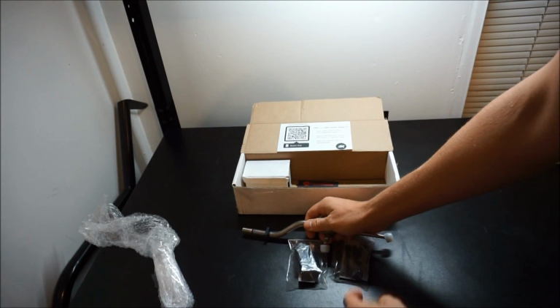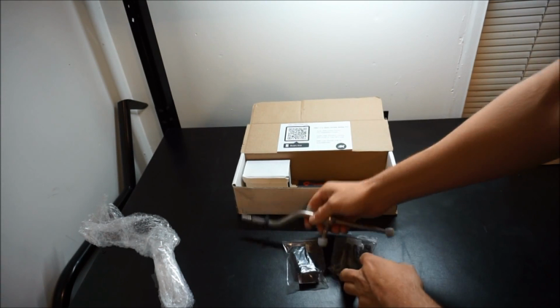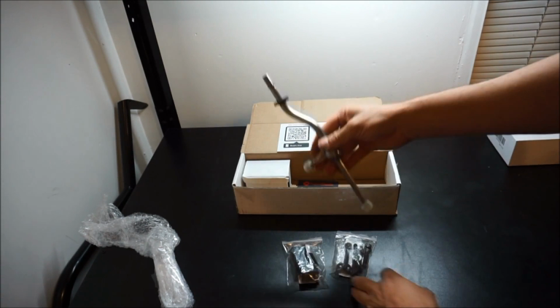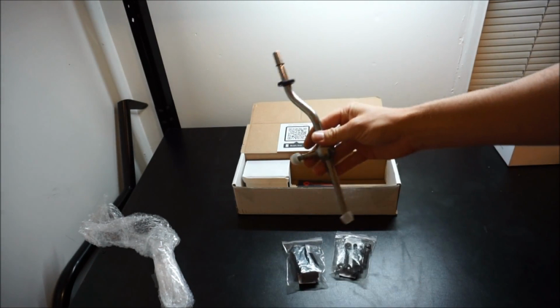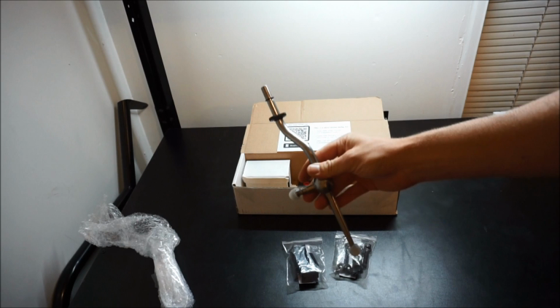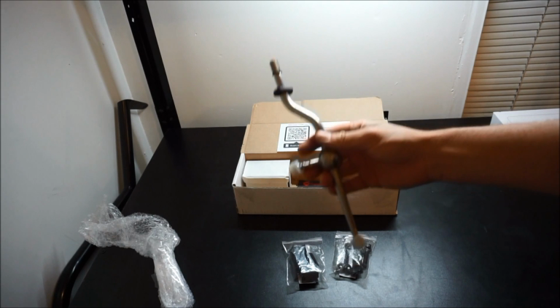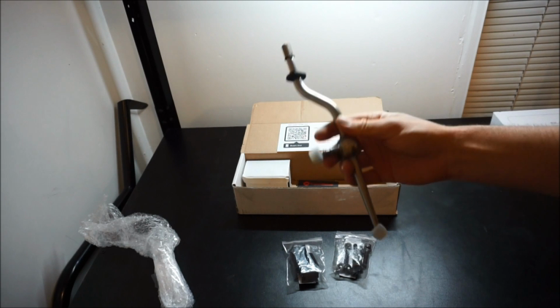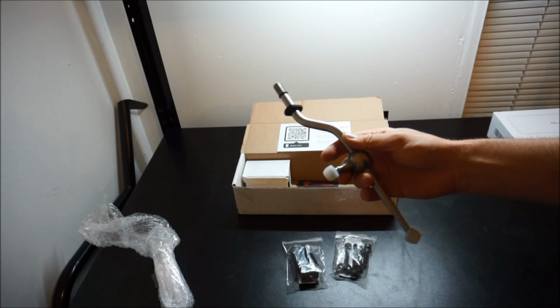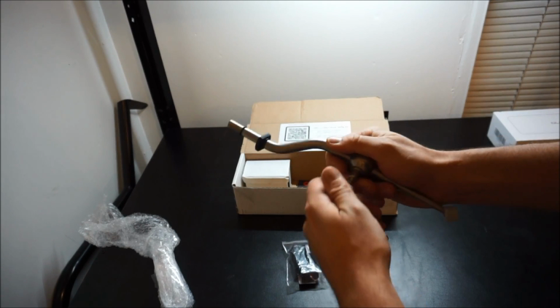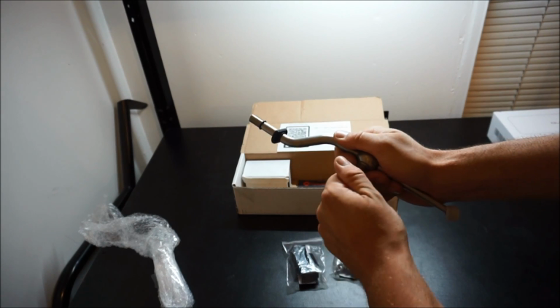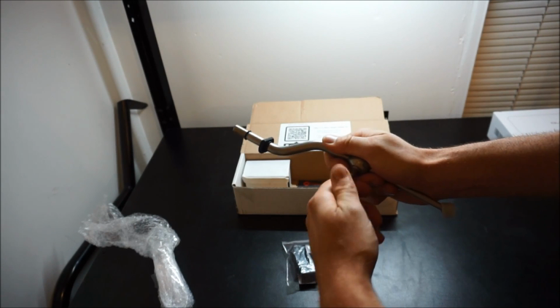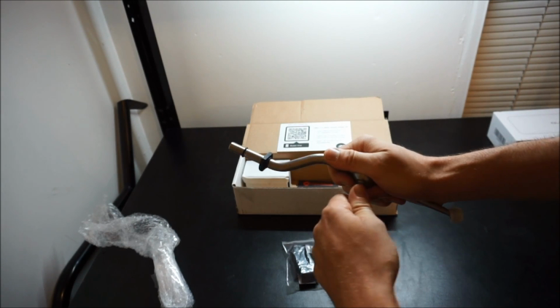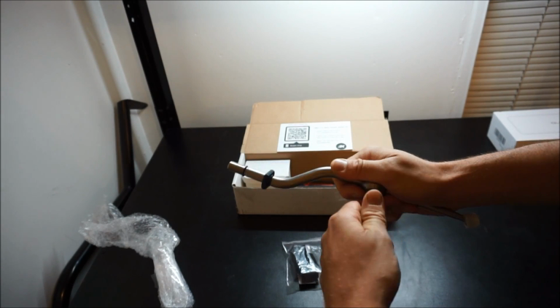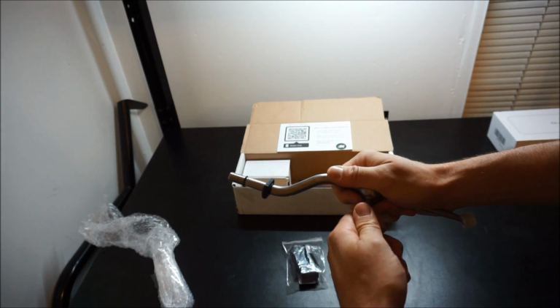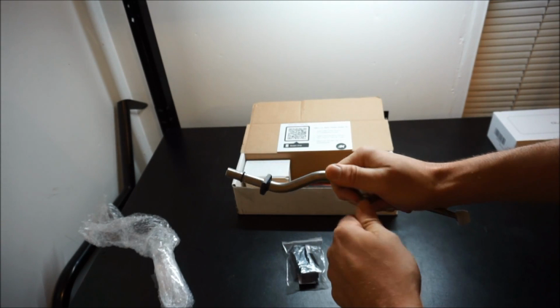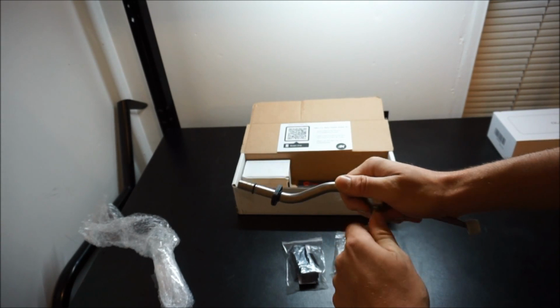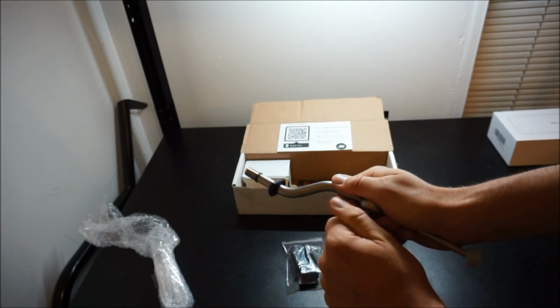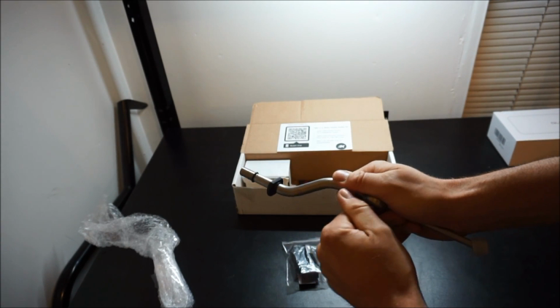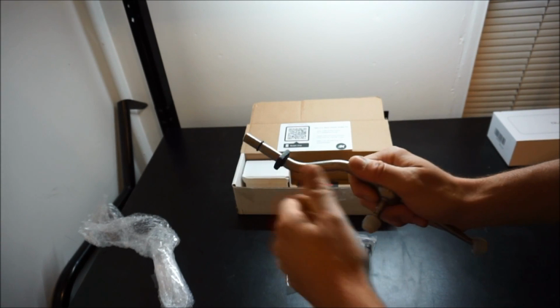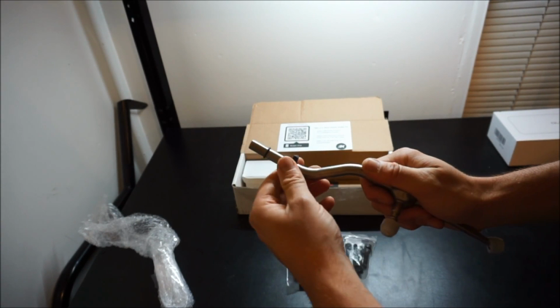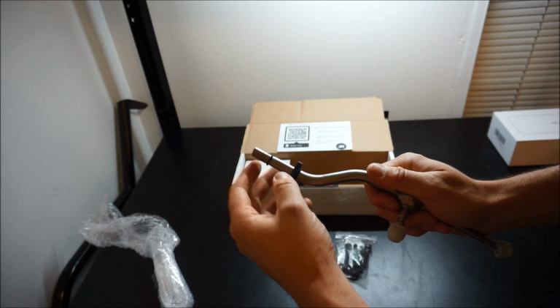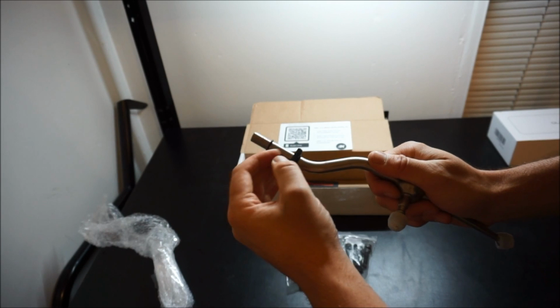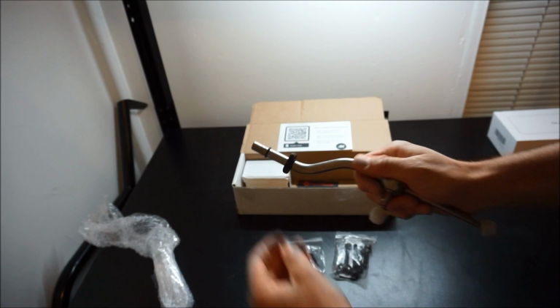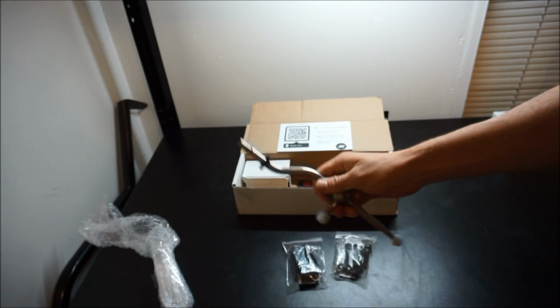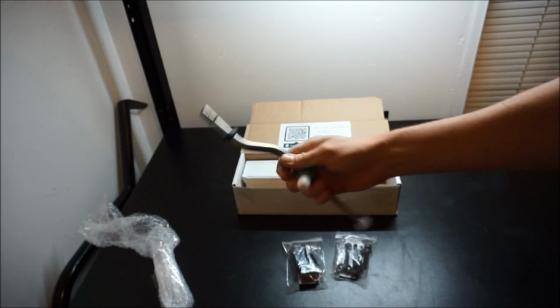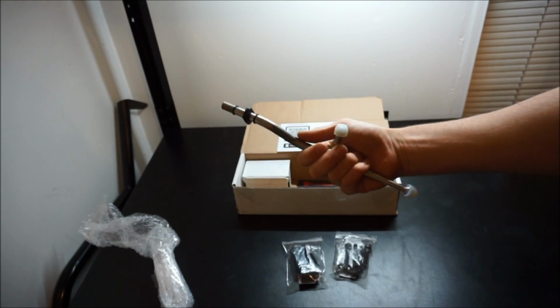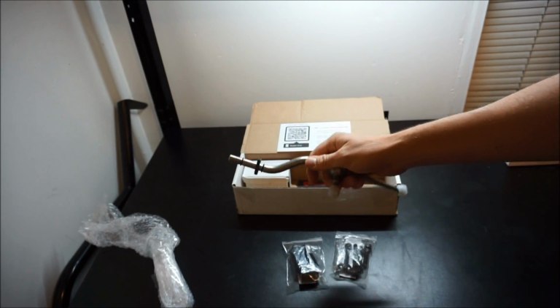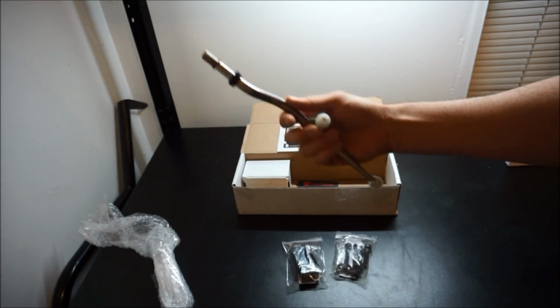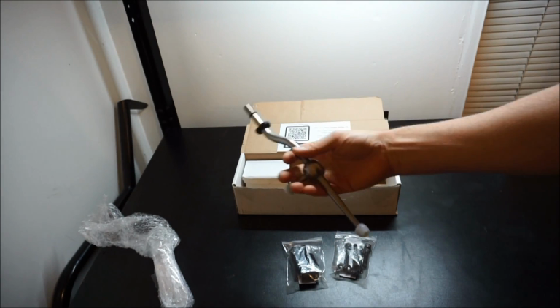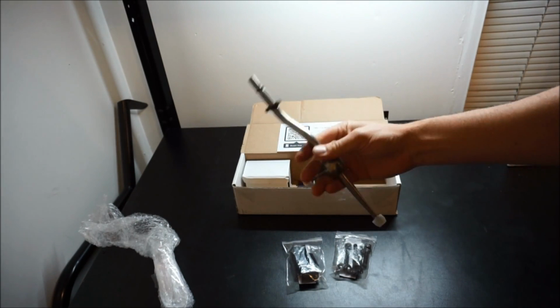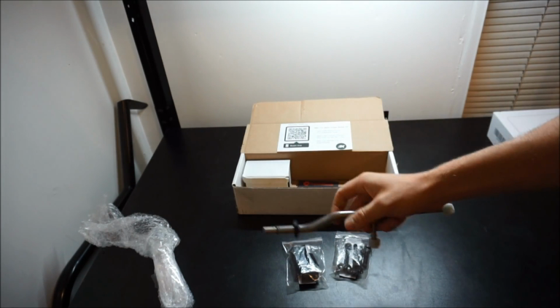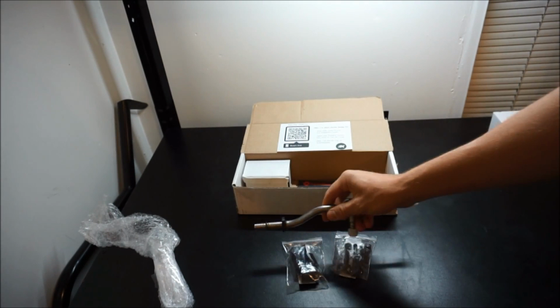So that's the short shifter for my Celica — even though I already have one in there, we're going to try this one to maybe get a different or better result. I'll let you guys know, and I'm very thankful to Superclass.